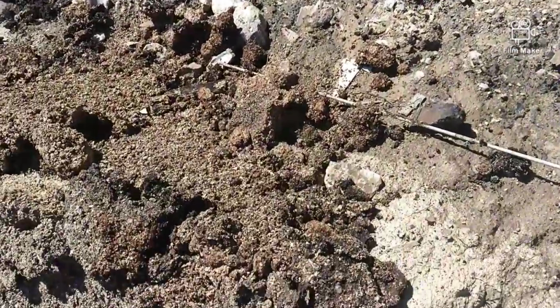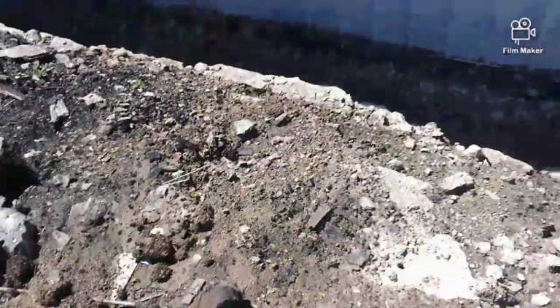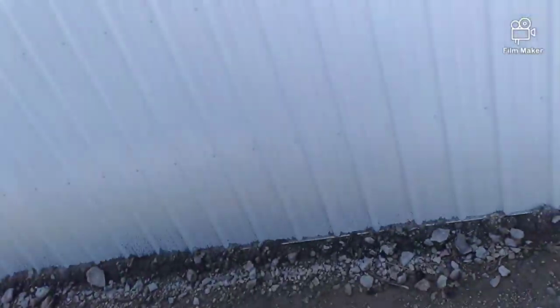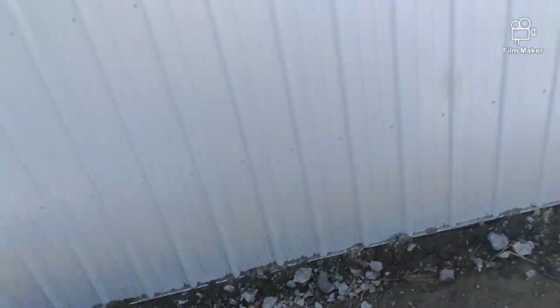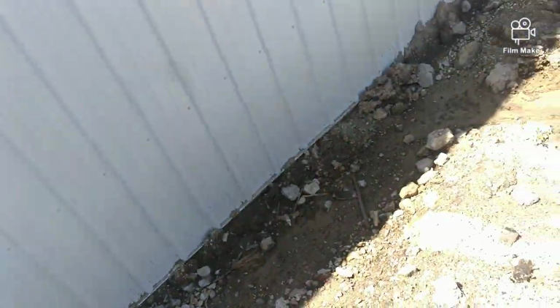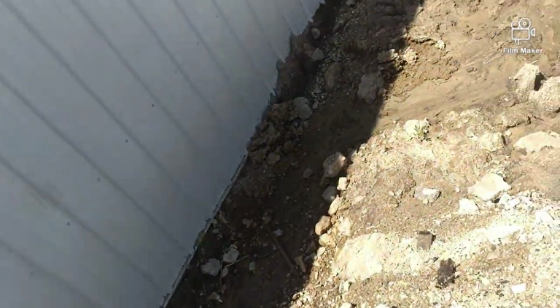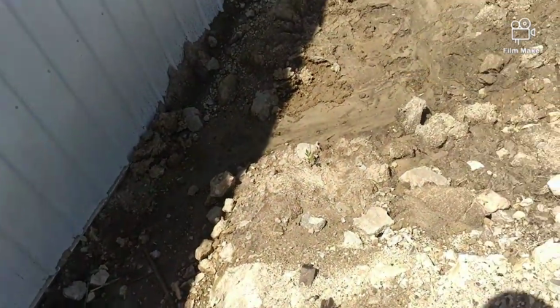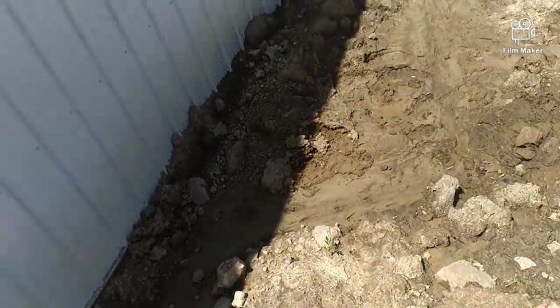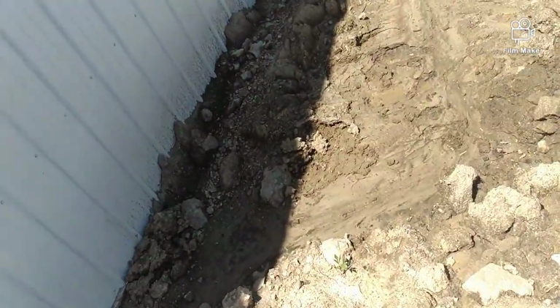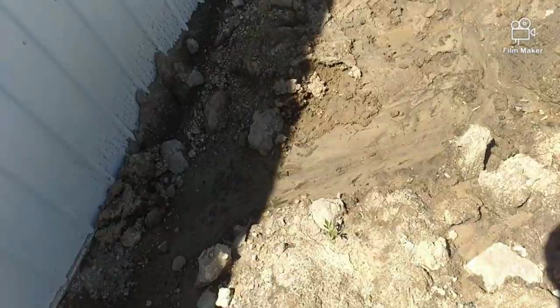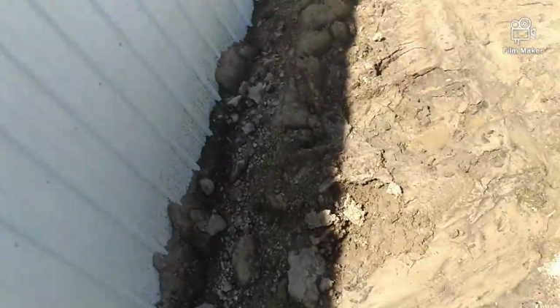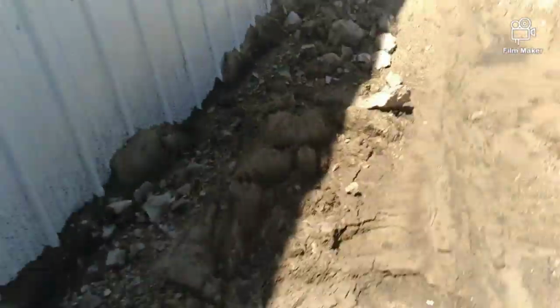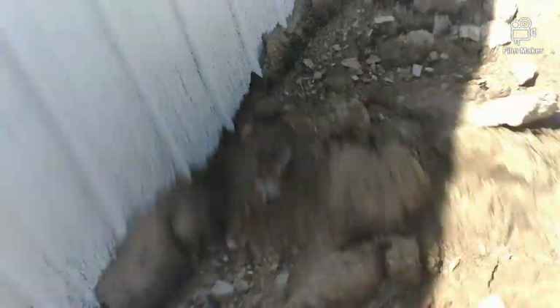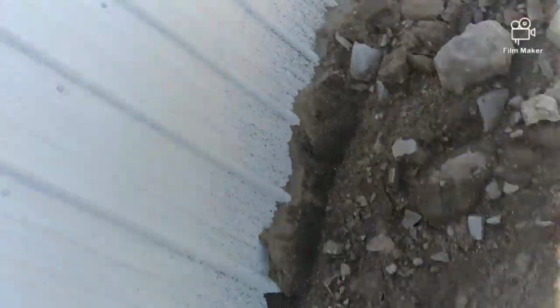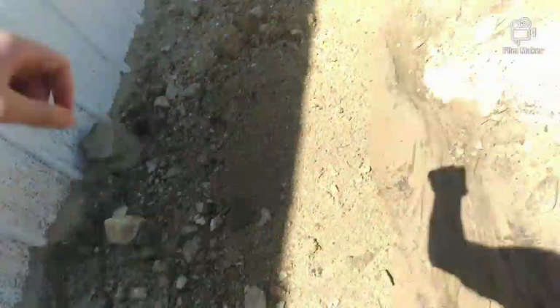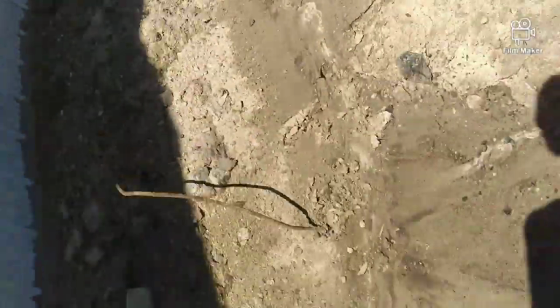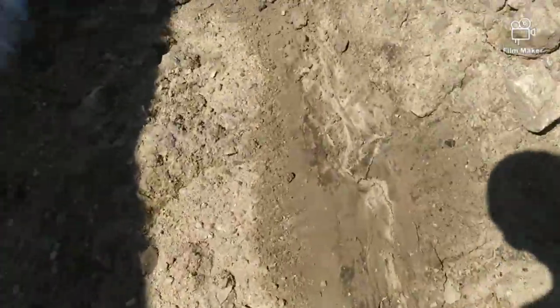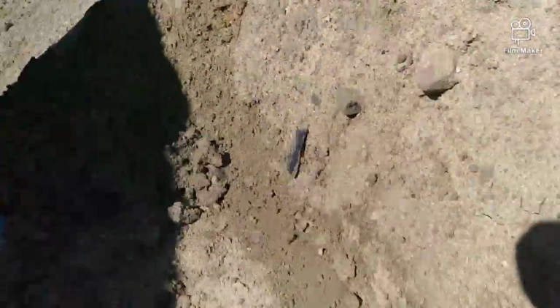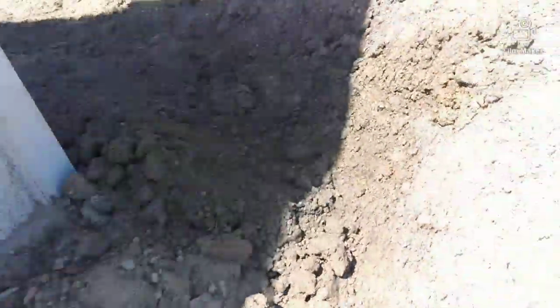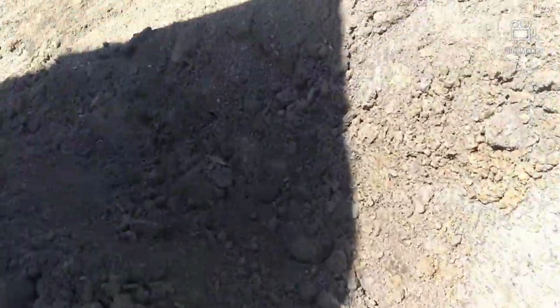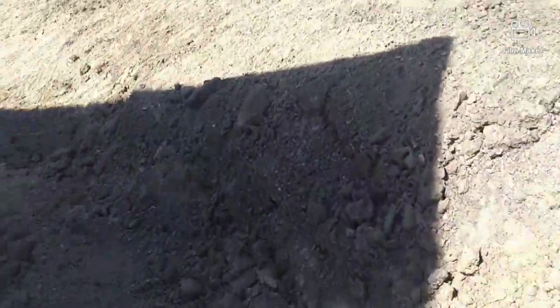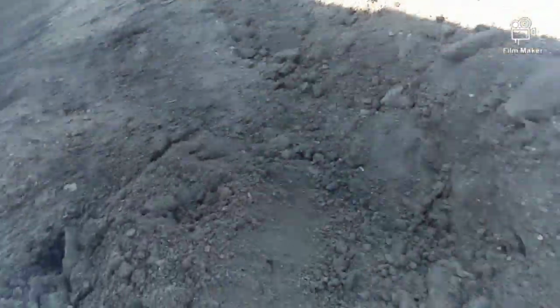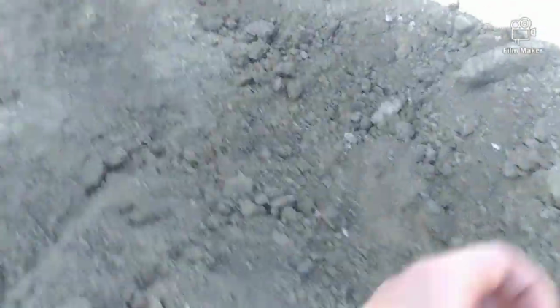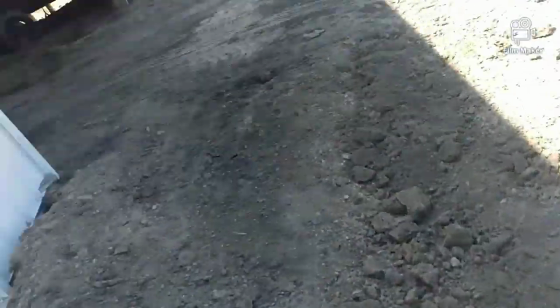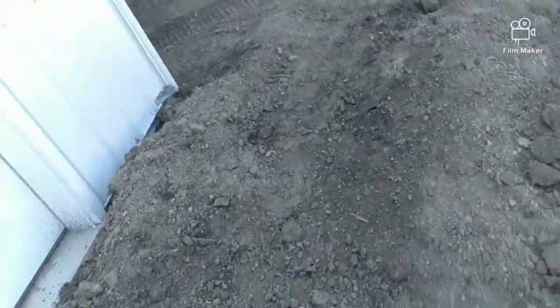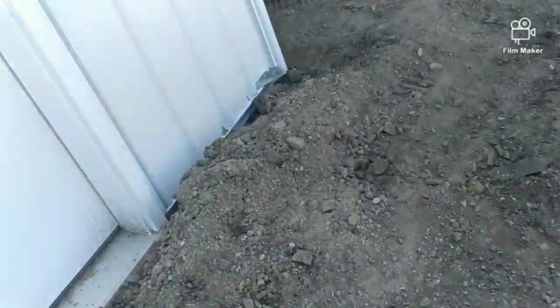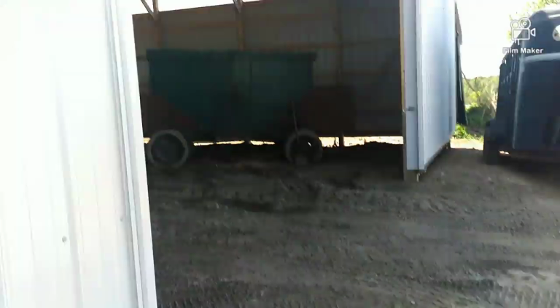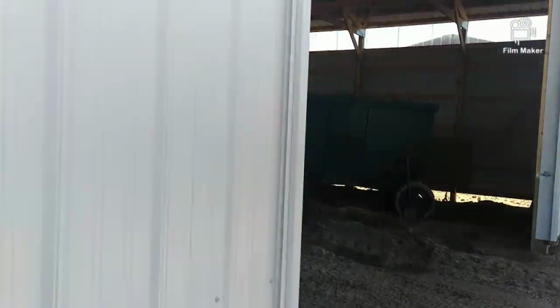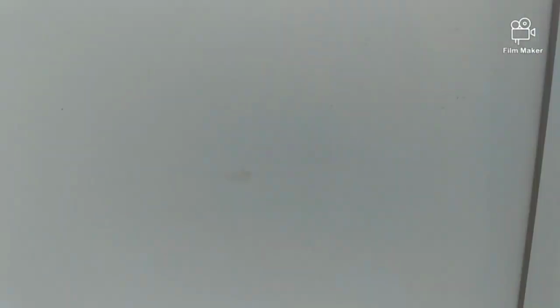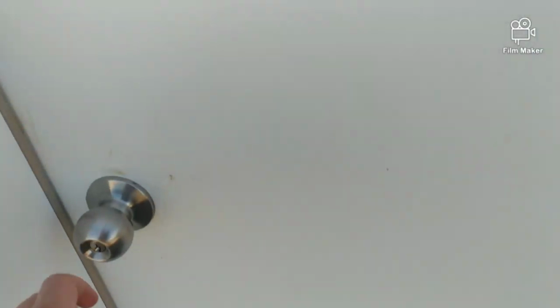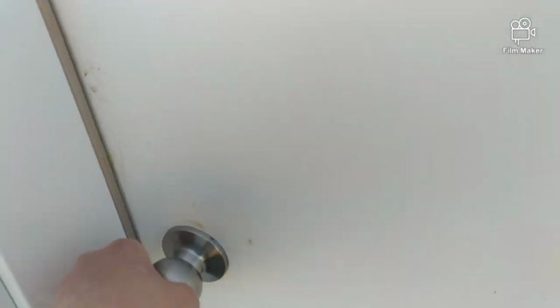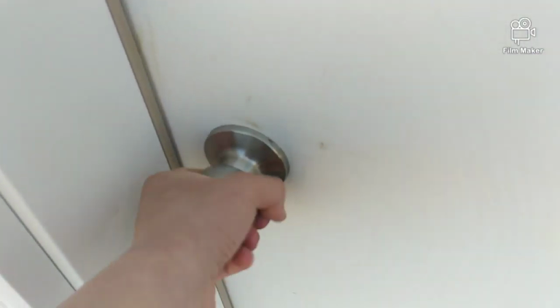Our new shed is coming along nicely. Even though the door is open, we're going to take the normal door.